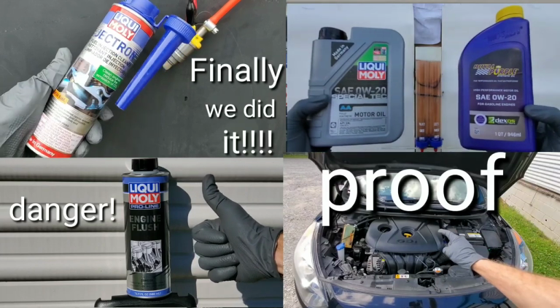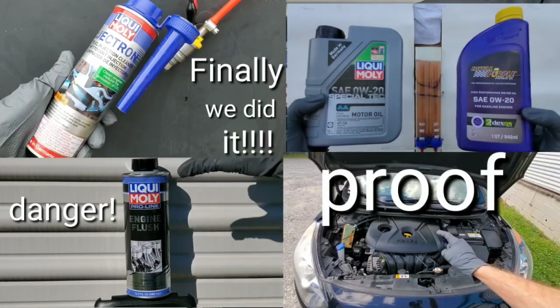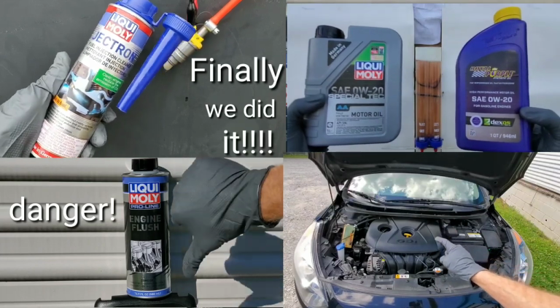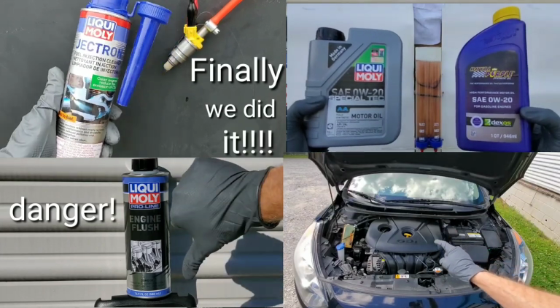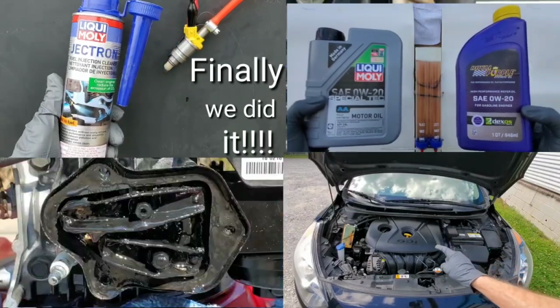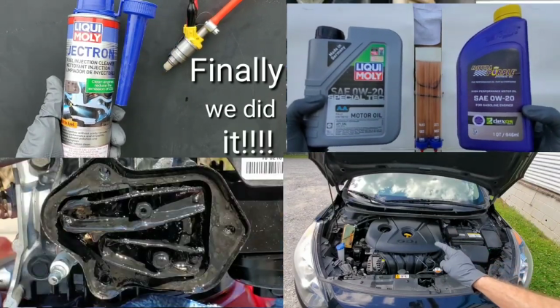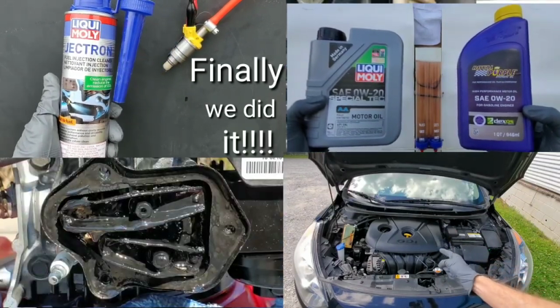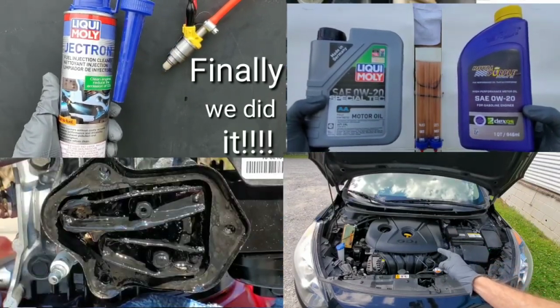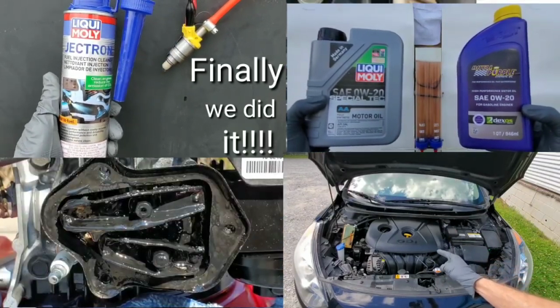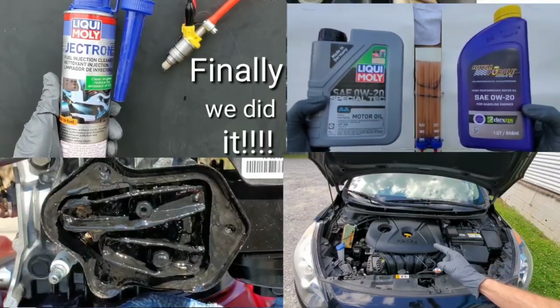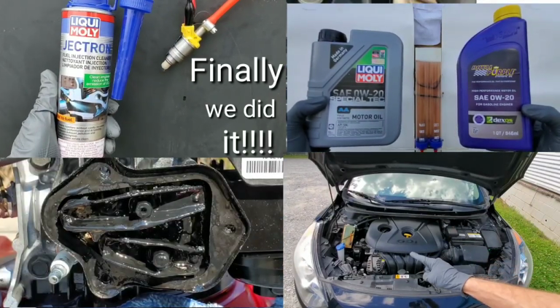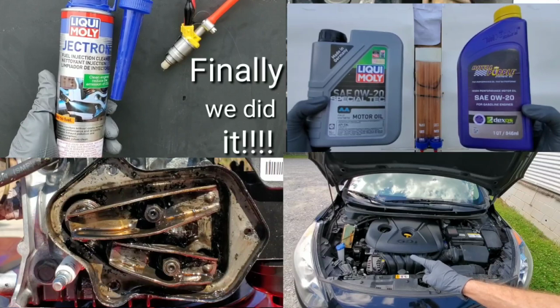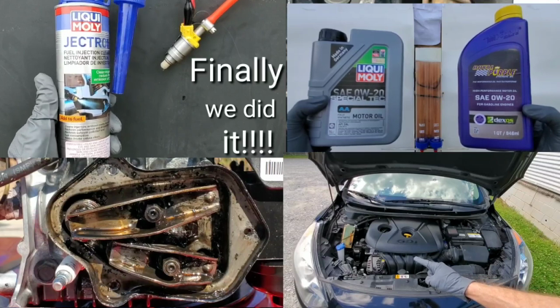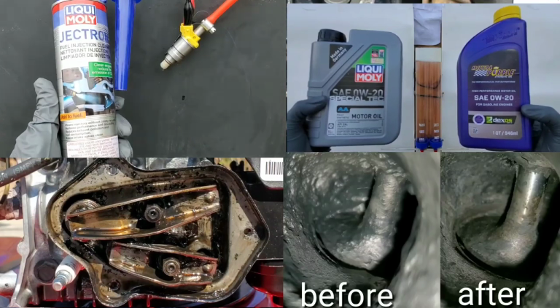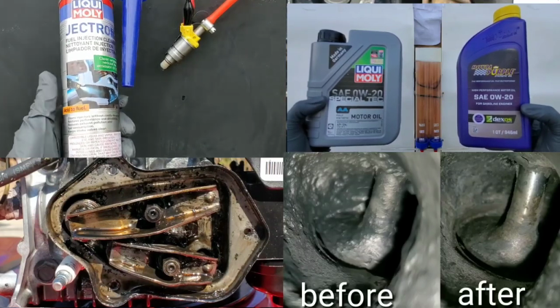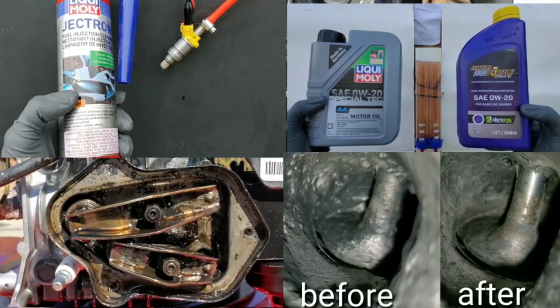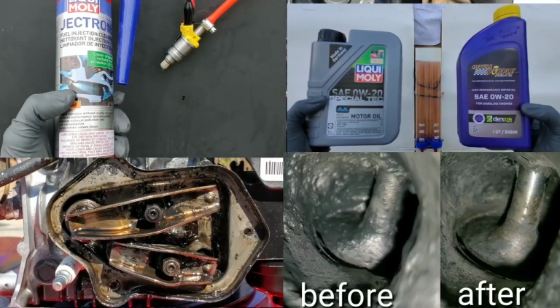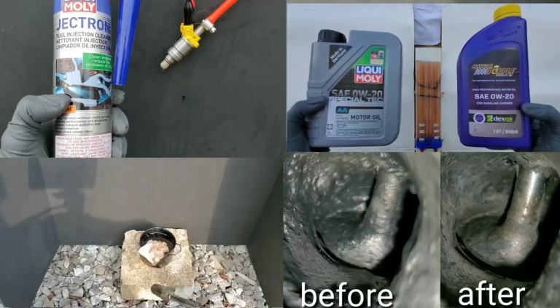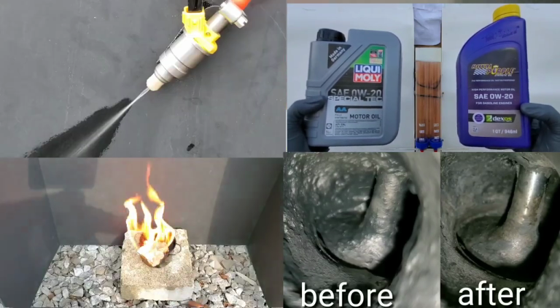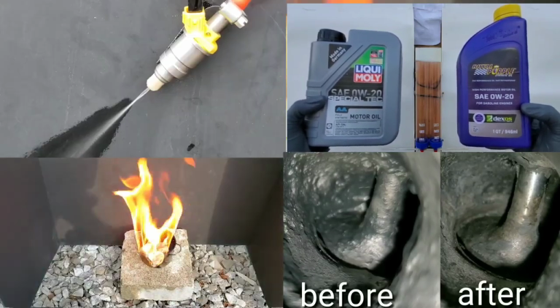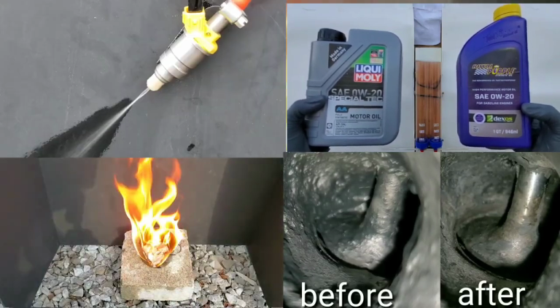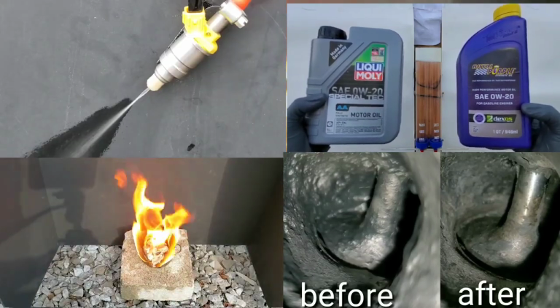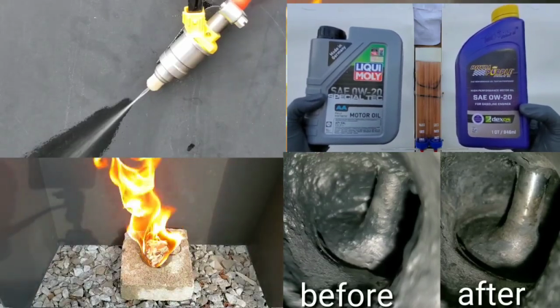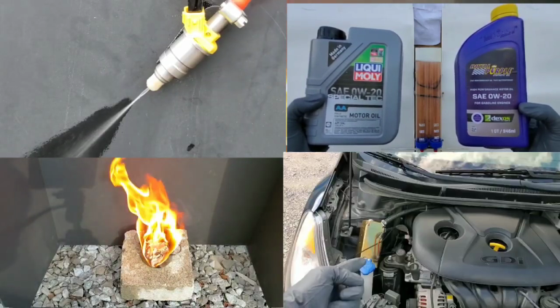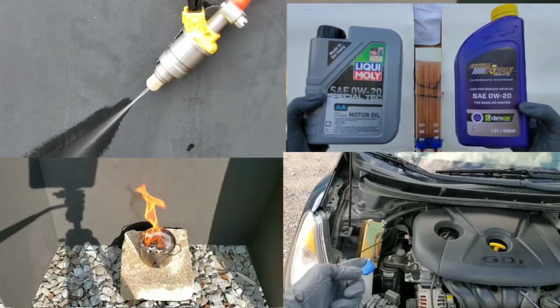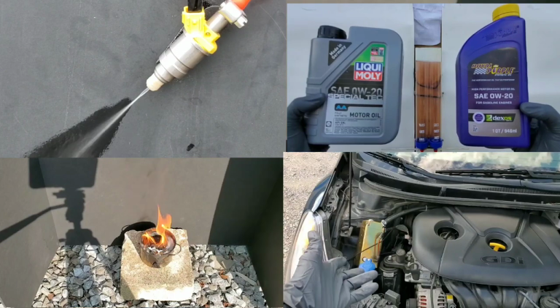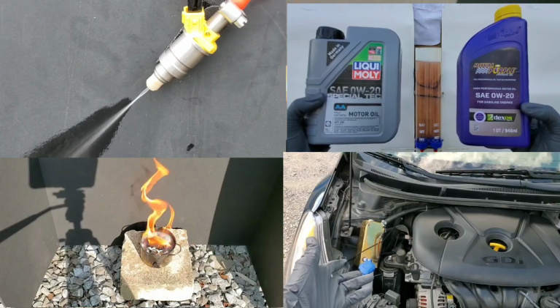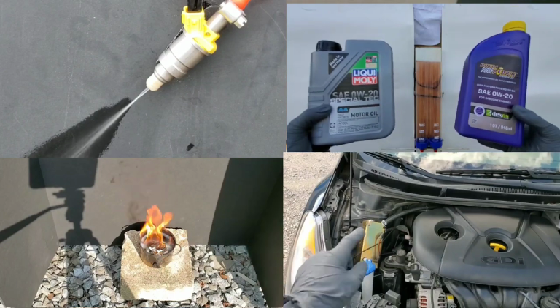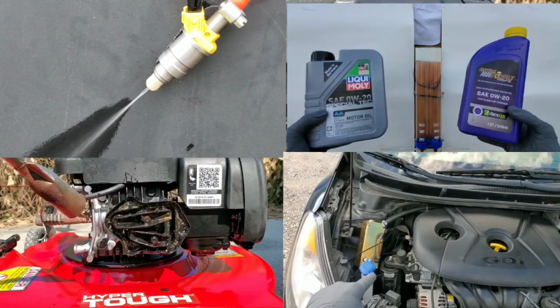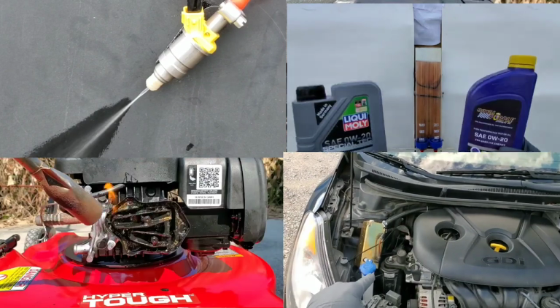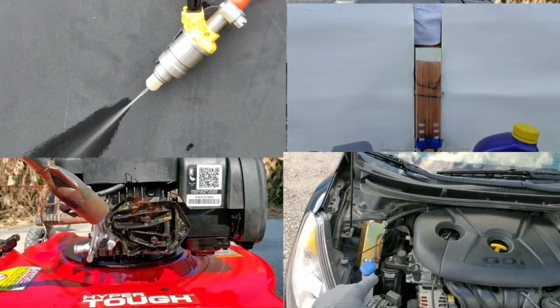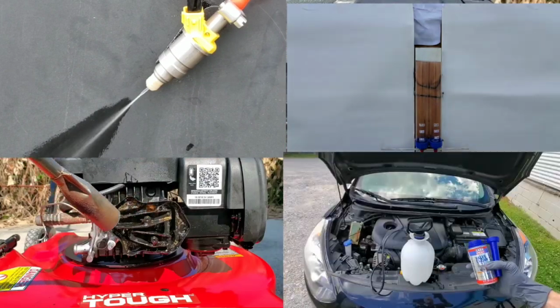Today I'll show you the best of Liqui Moly and answer a few important questions while we test and review it. Can Liqui Moly engine flush actually cause damage? Also, does Liqui Moly actually work?